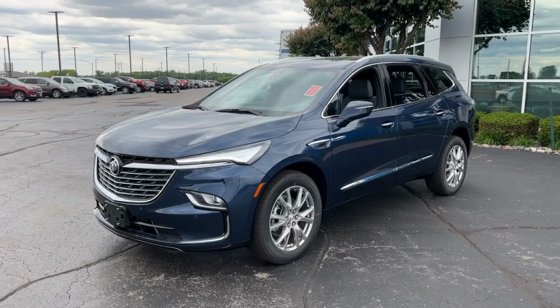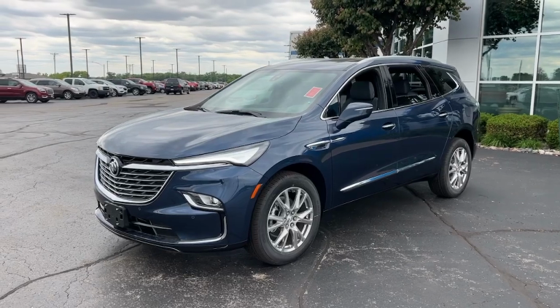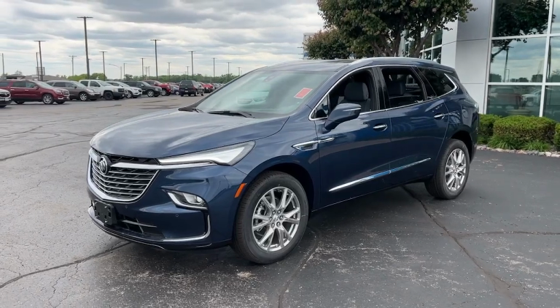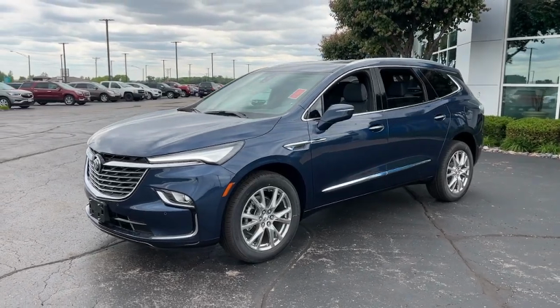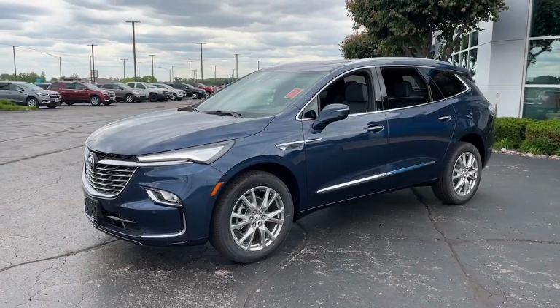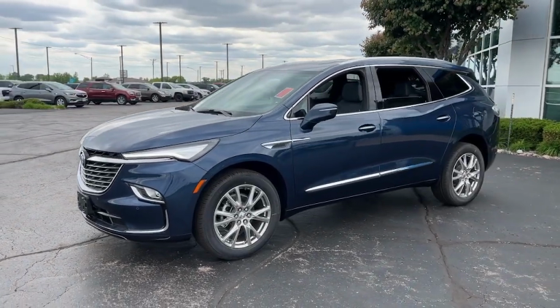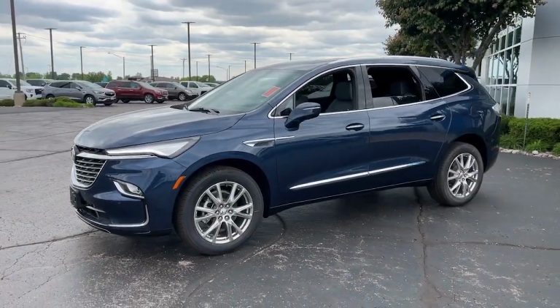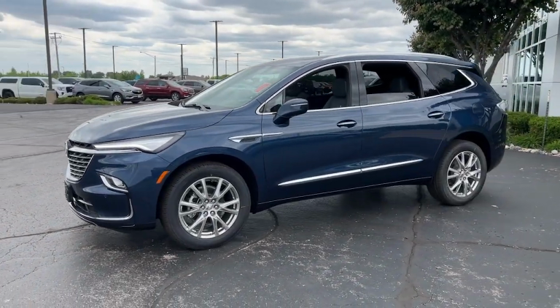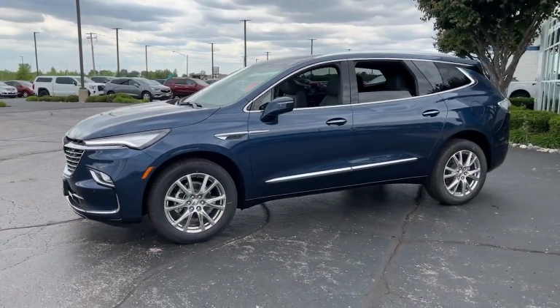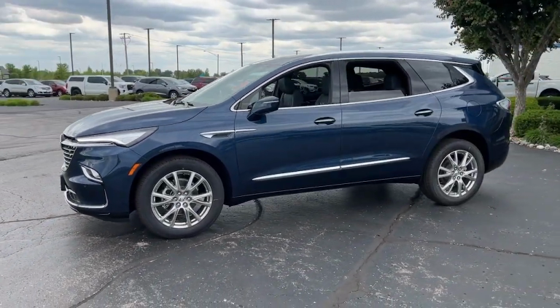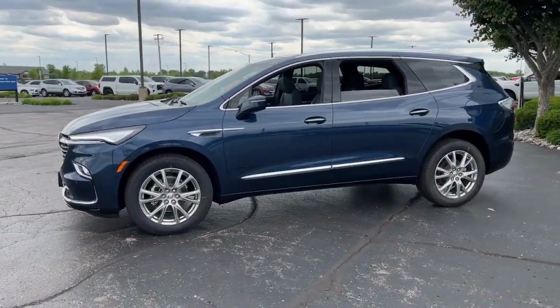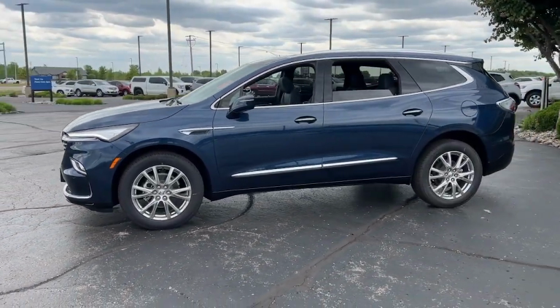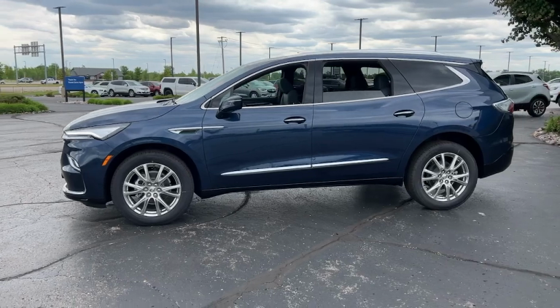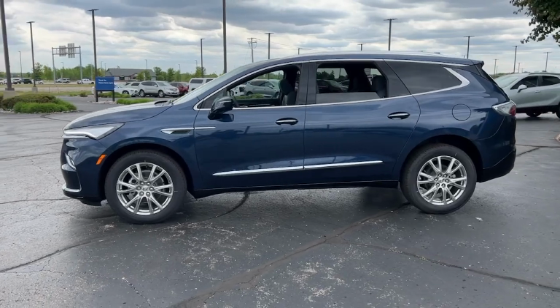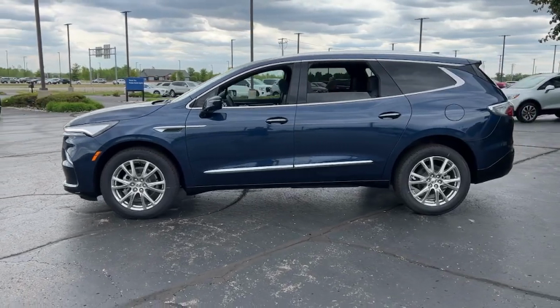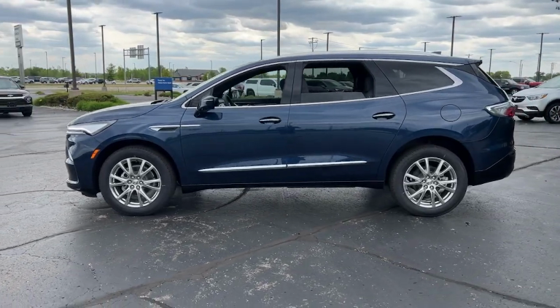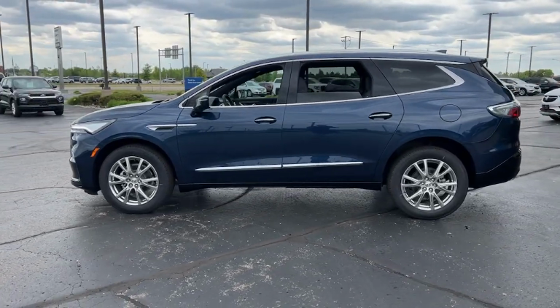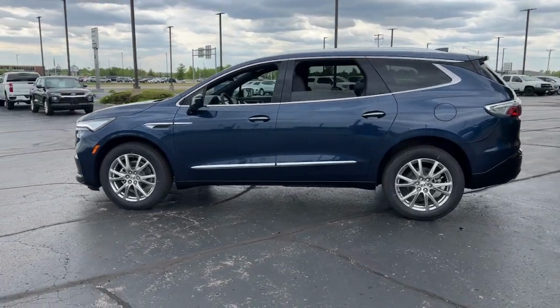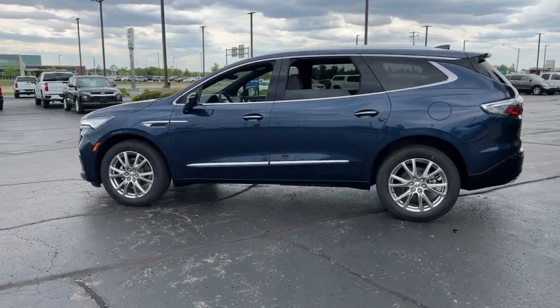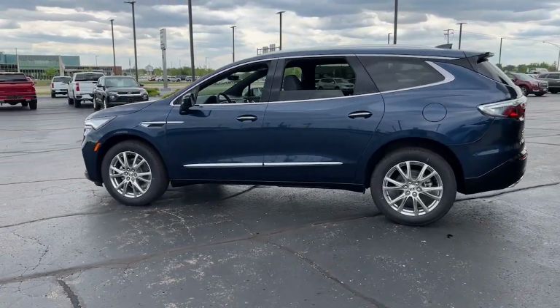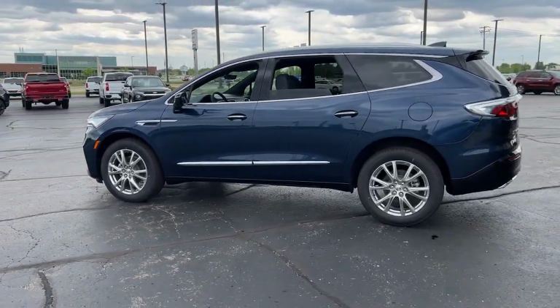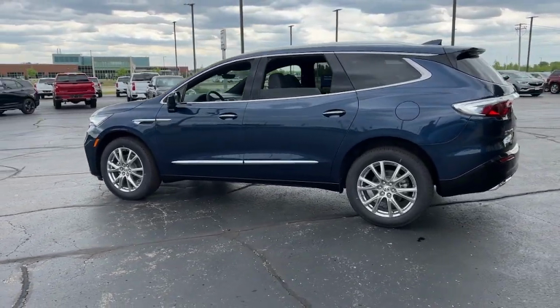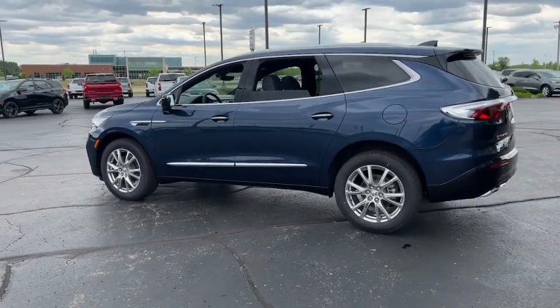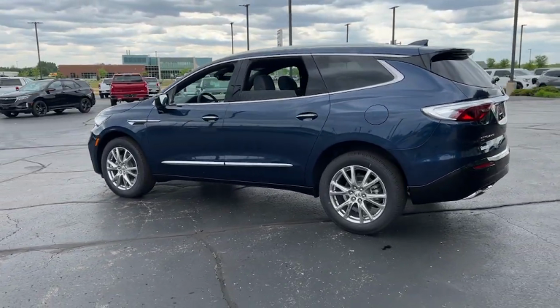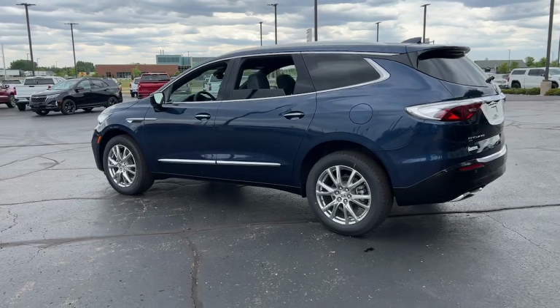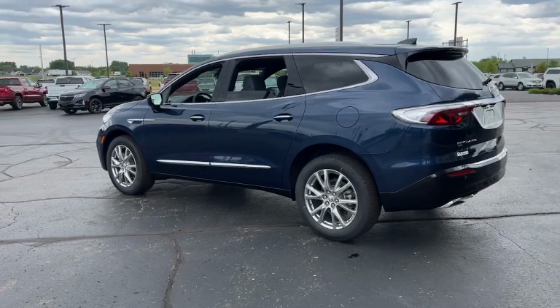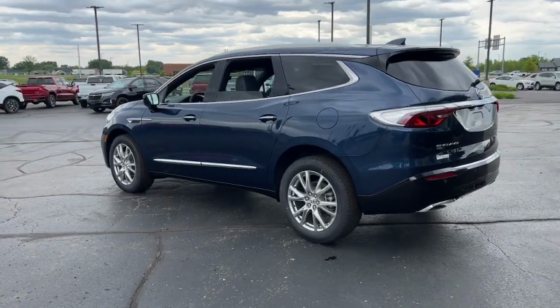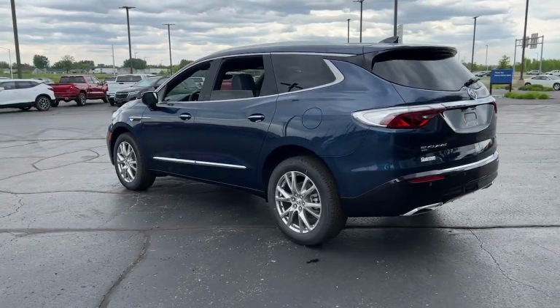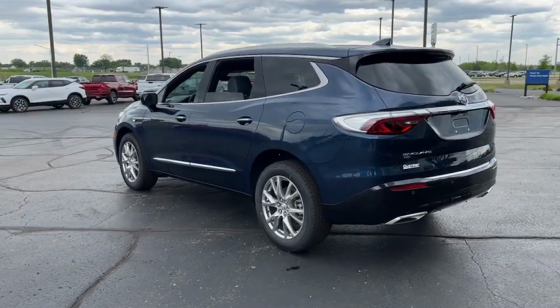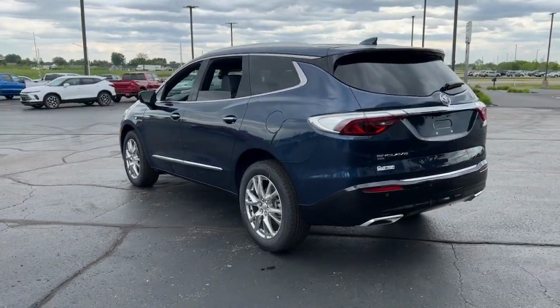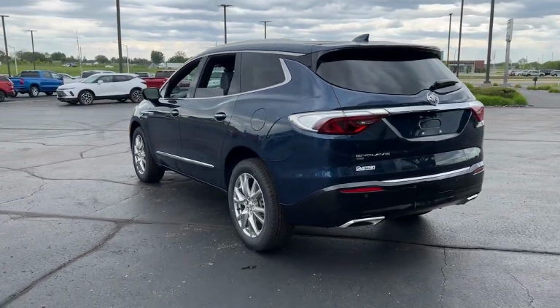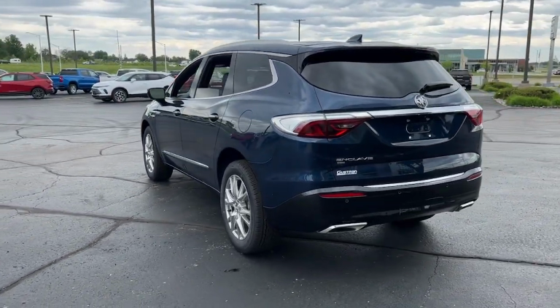Look no further than the 2023 Buick Enclave. The midsize Enclave delivers safety, luxury, responsive performance, and the latest in creature comforts, all with the can-do attitude of an SUV.